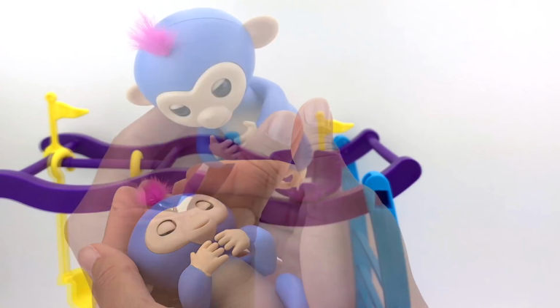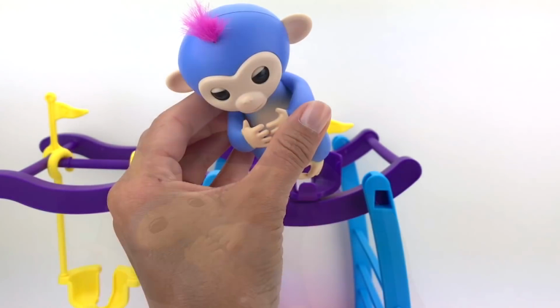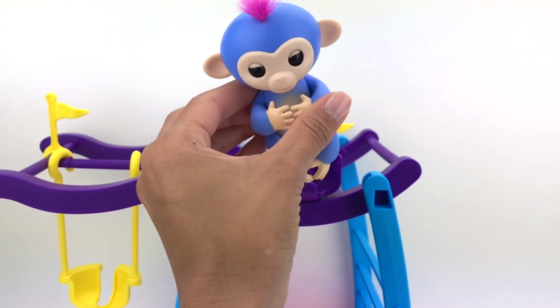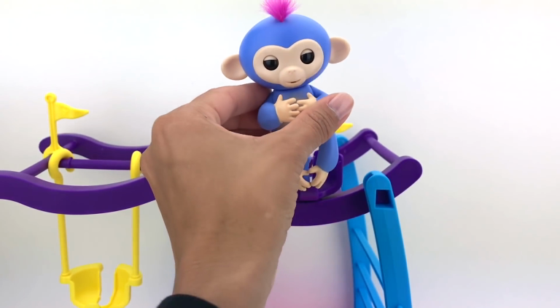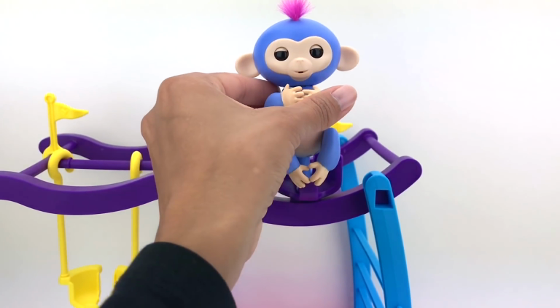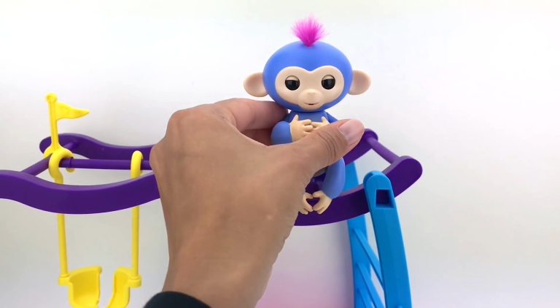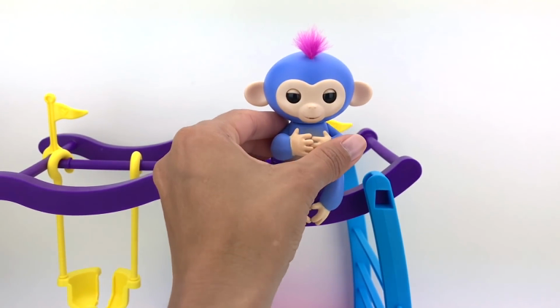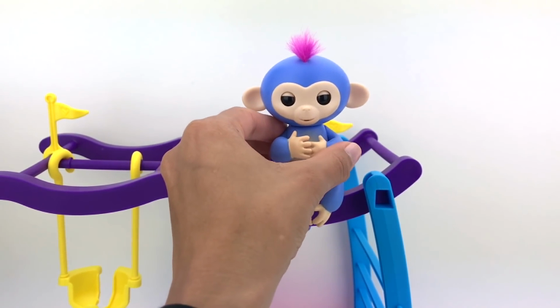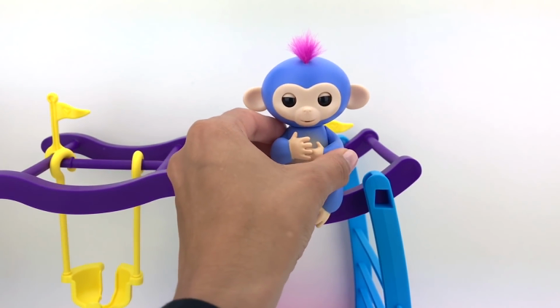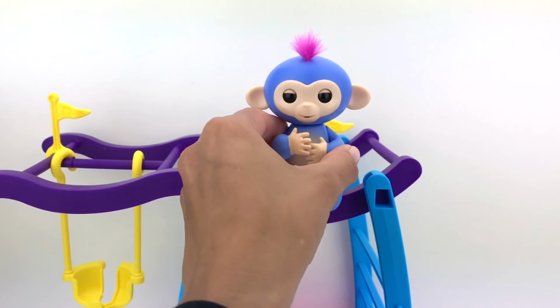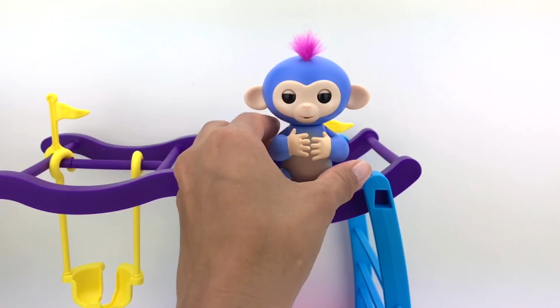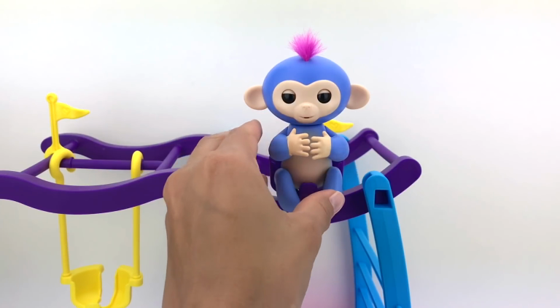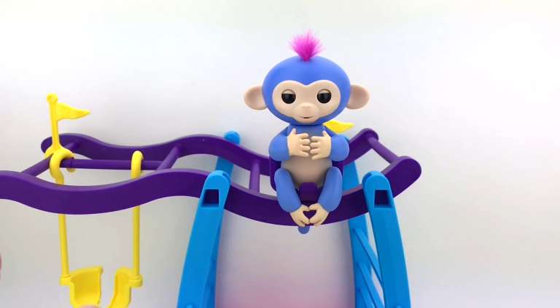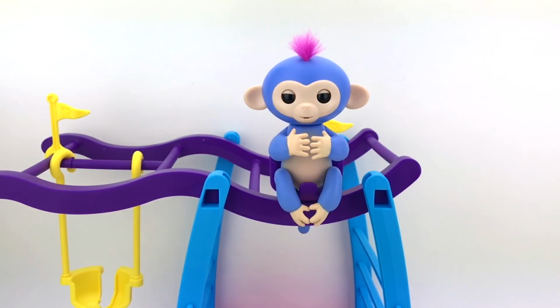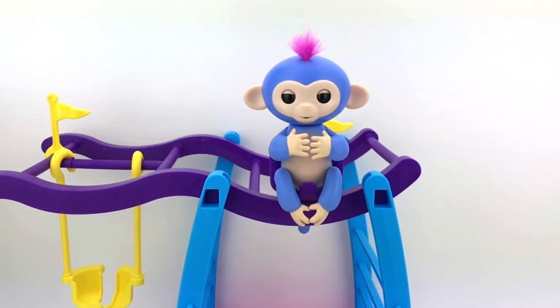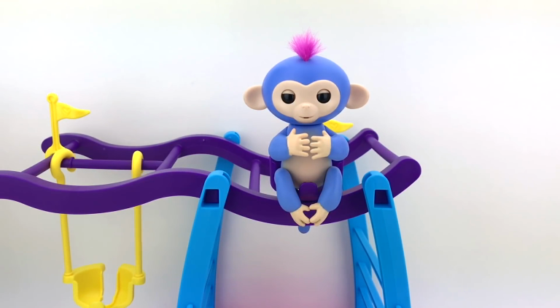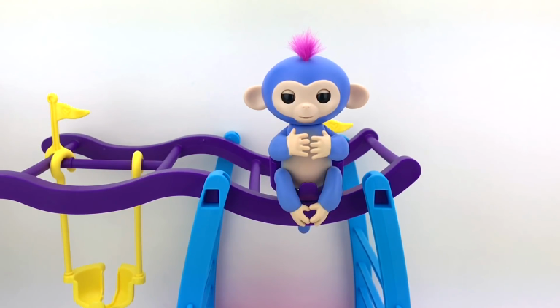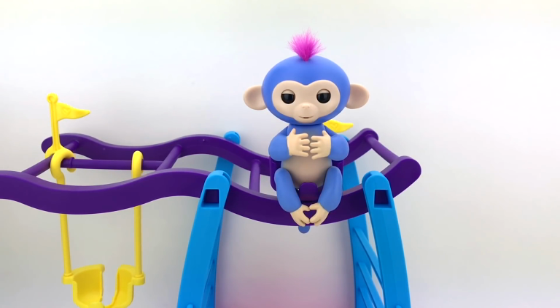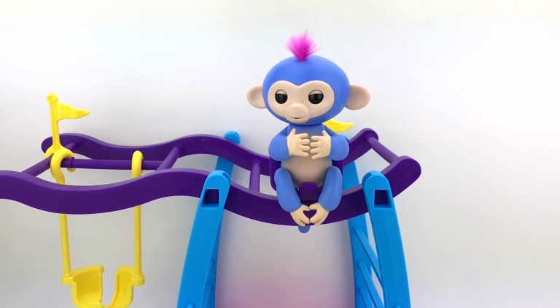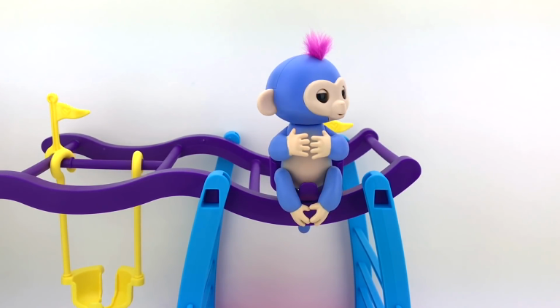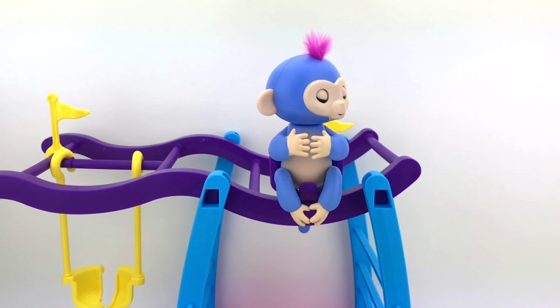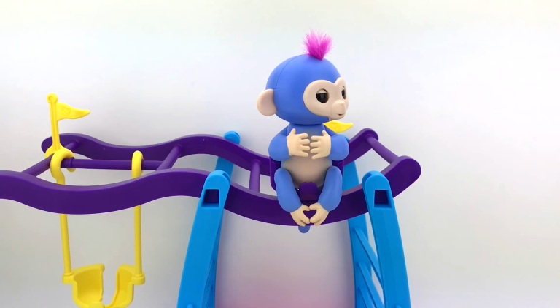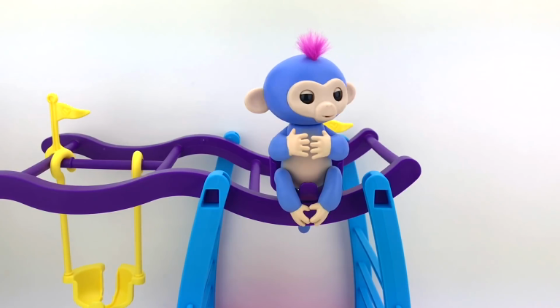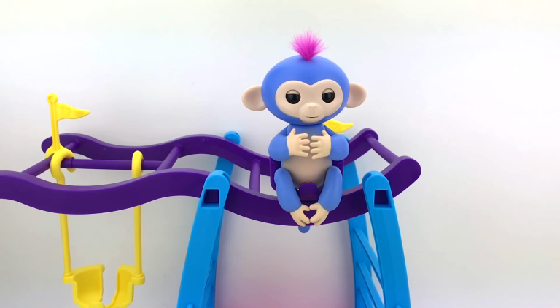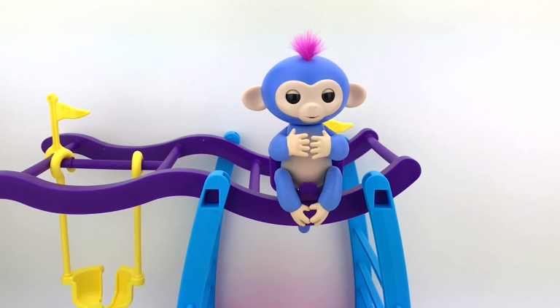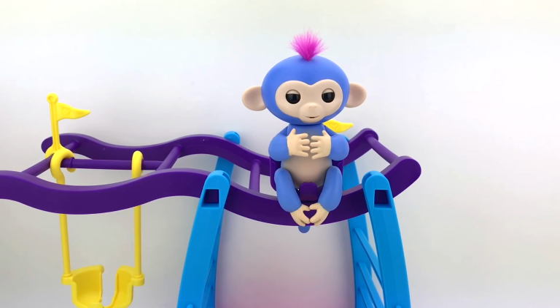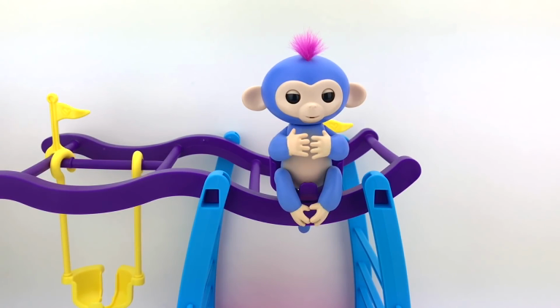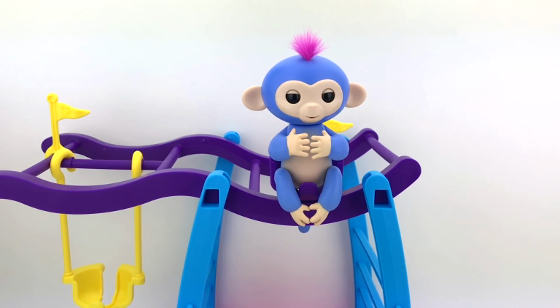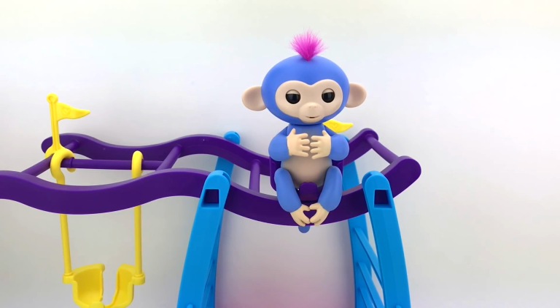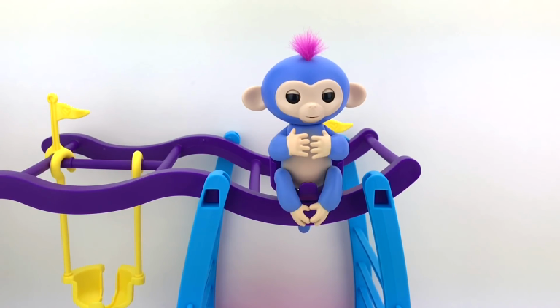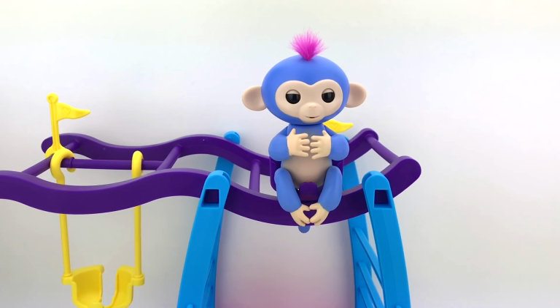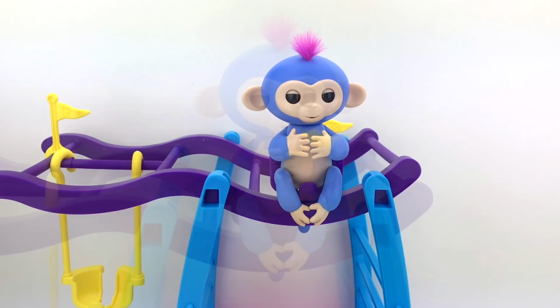If you really want your Fingerling monkey to go night night, place them somewhere and let them stay for one whole minute. After a minute, the Fingerling monkey will start whistling because they get bored.